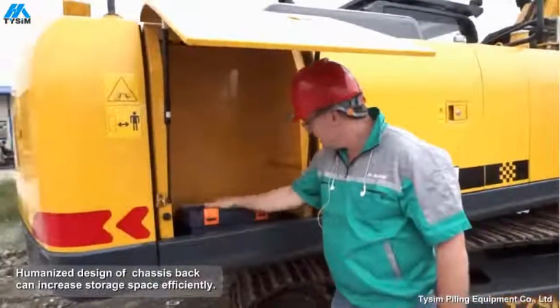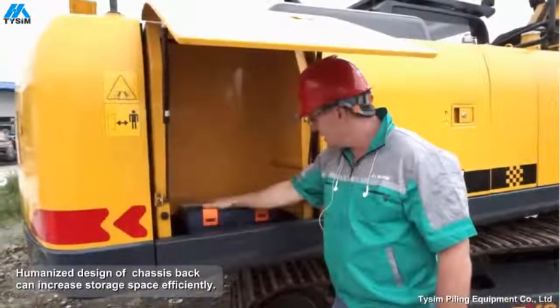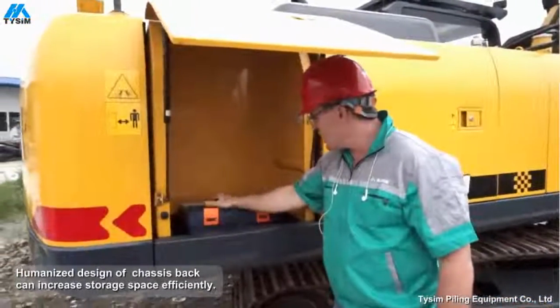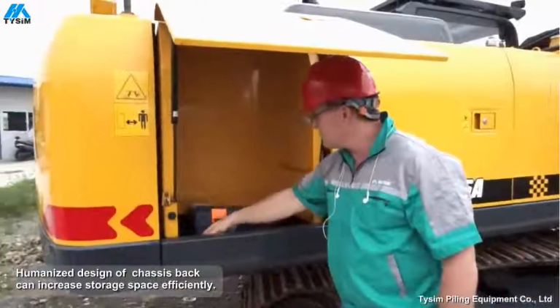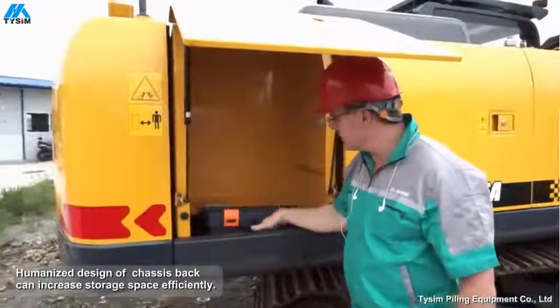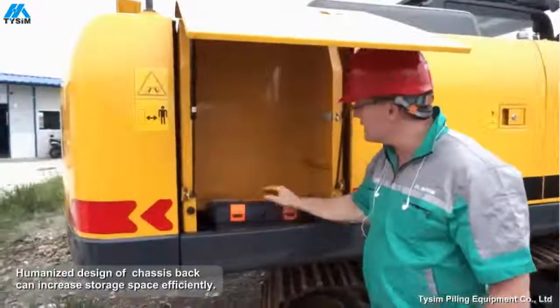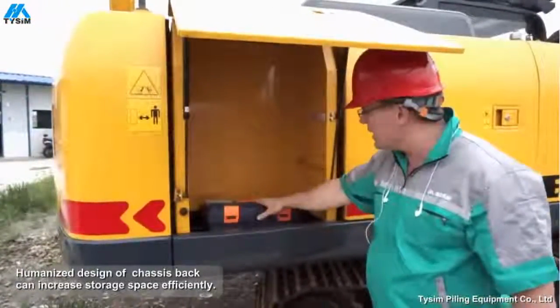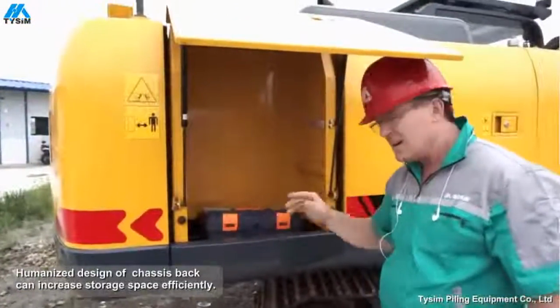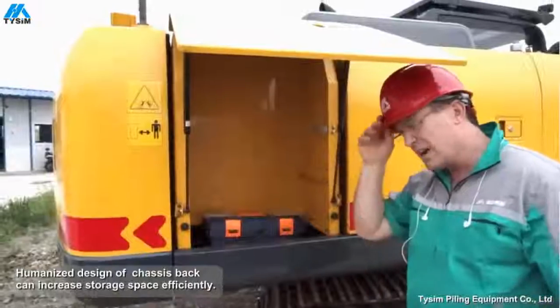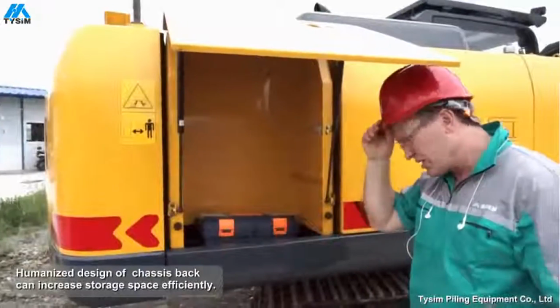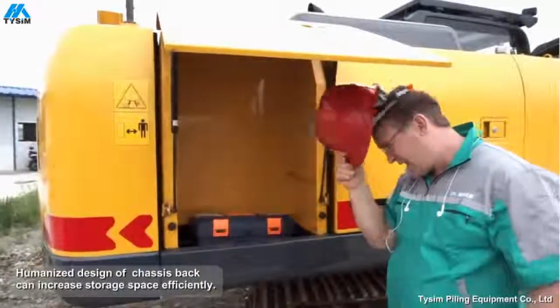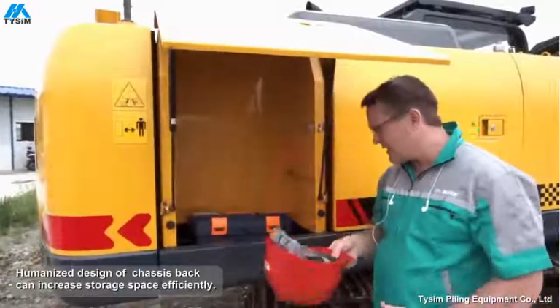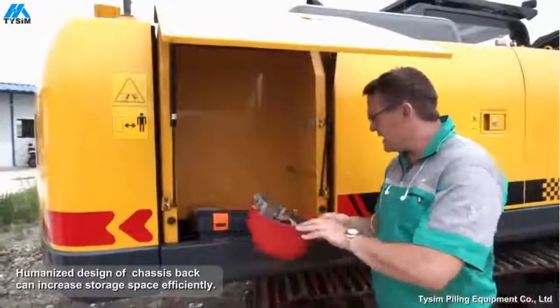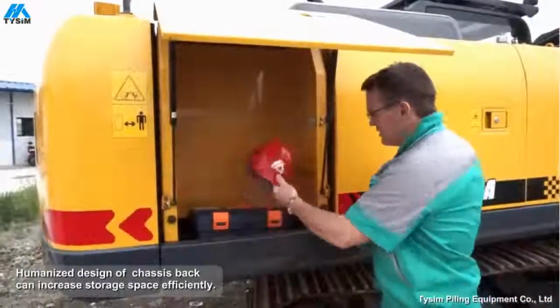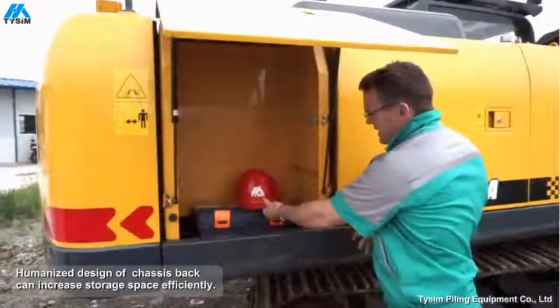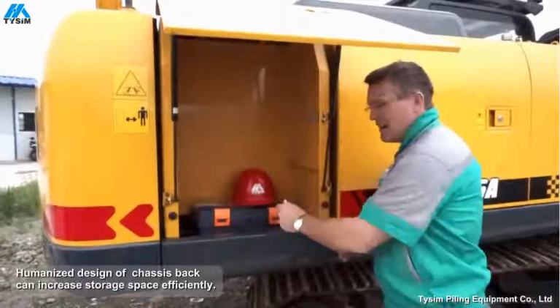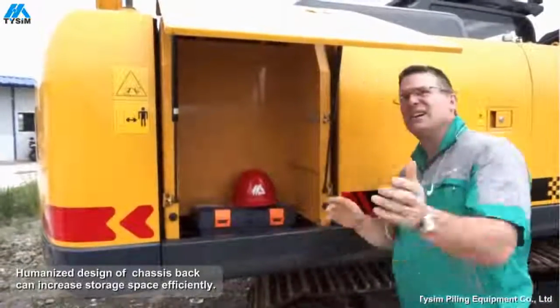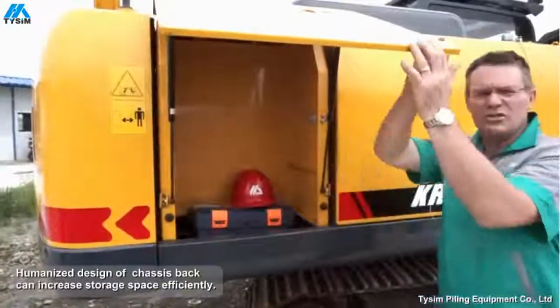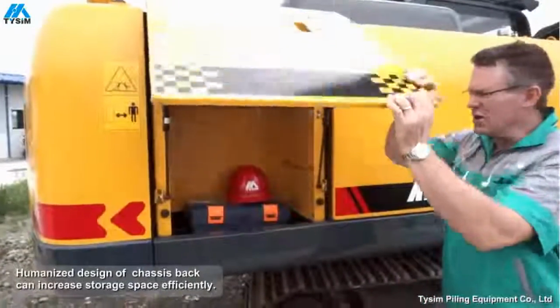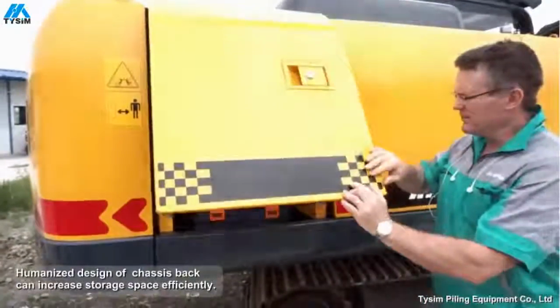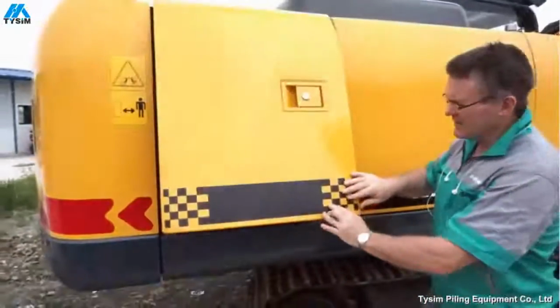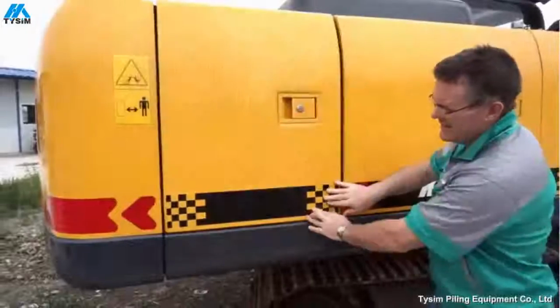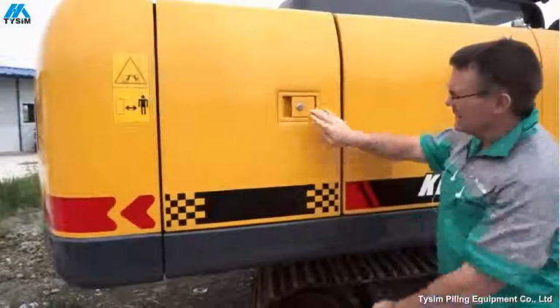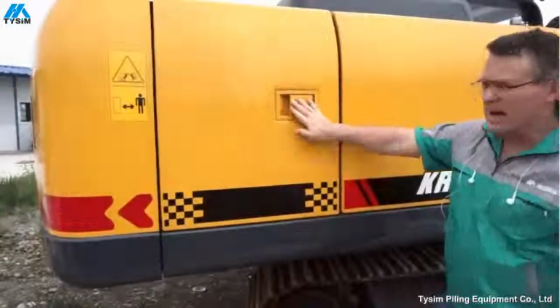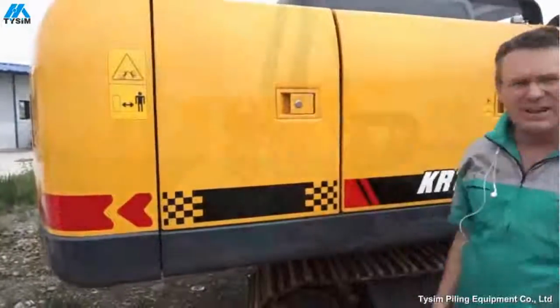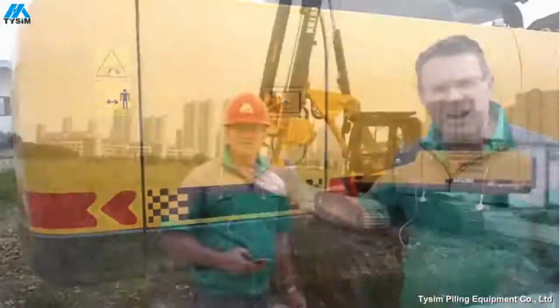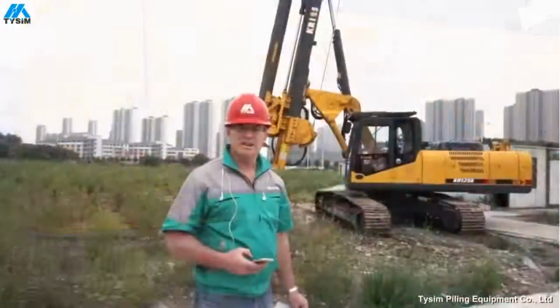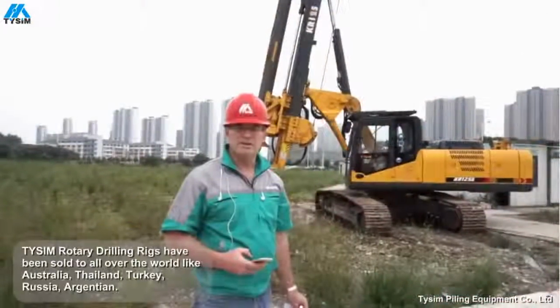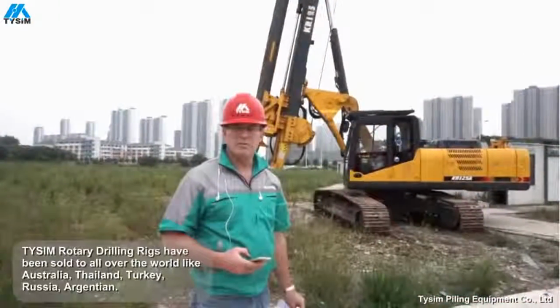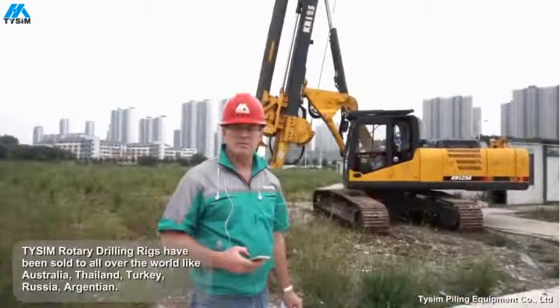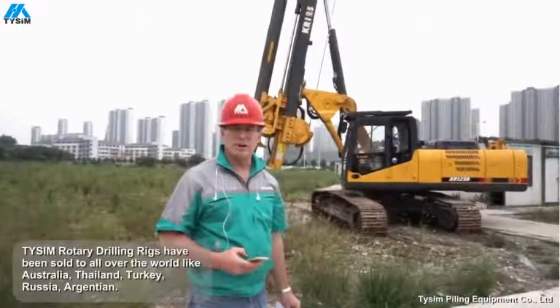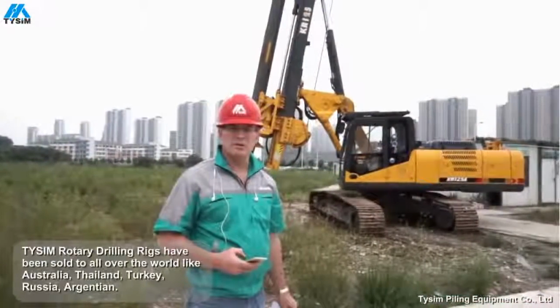Here you've got your toolbox — you can put your tools, your hammer. At the end of the day you can put your hard hat in there, close the door, lock it up and go.